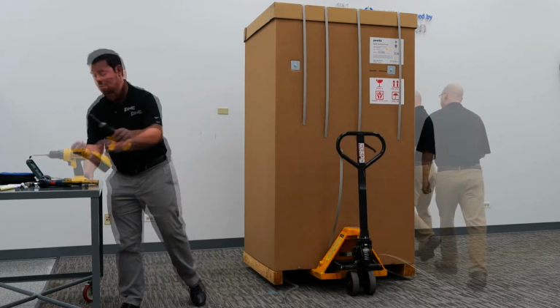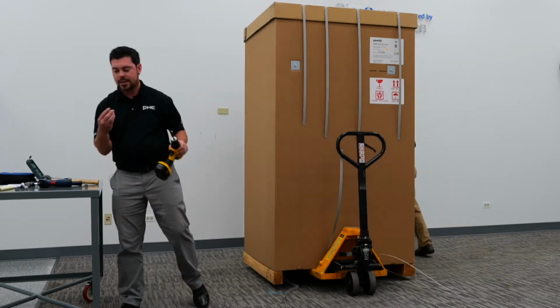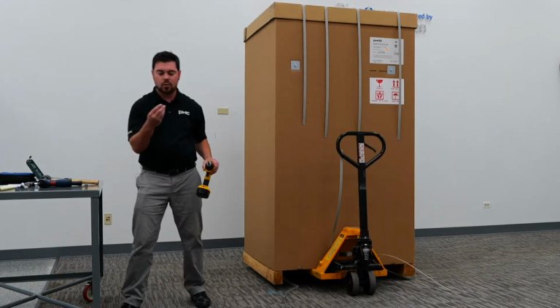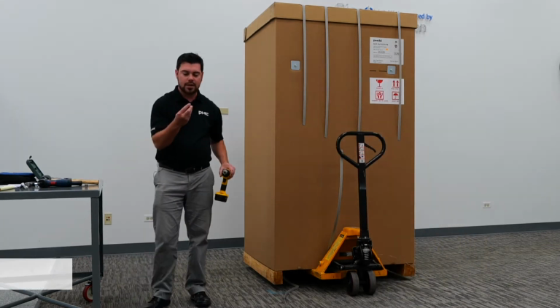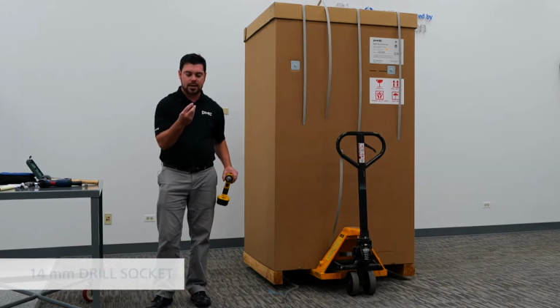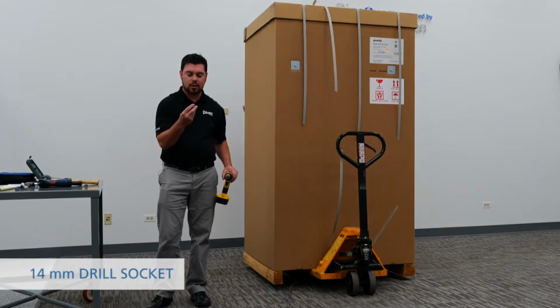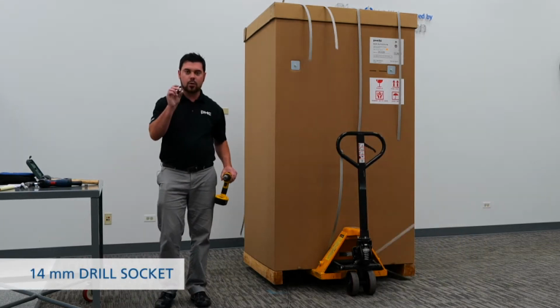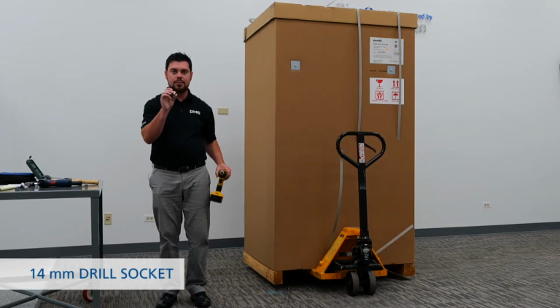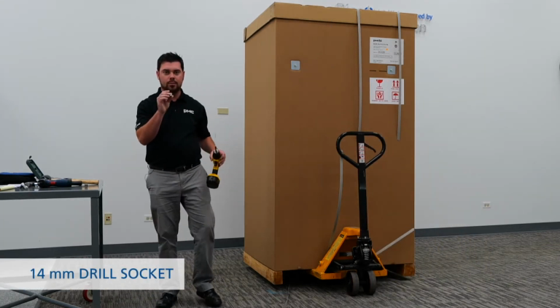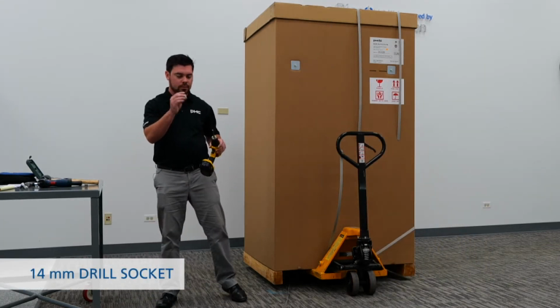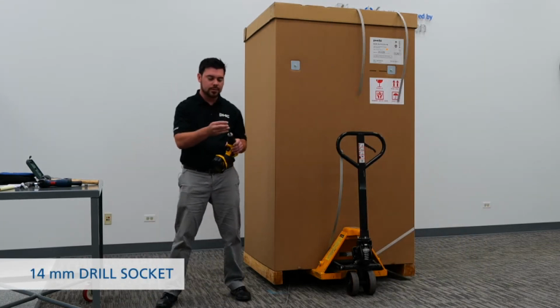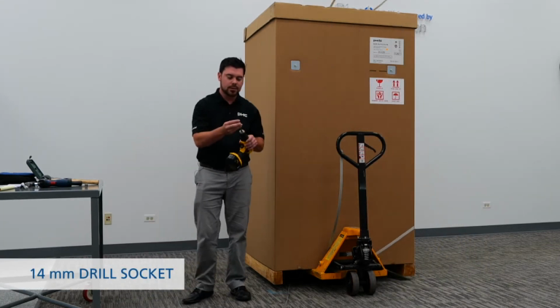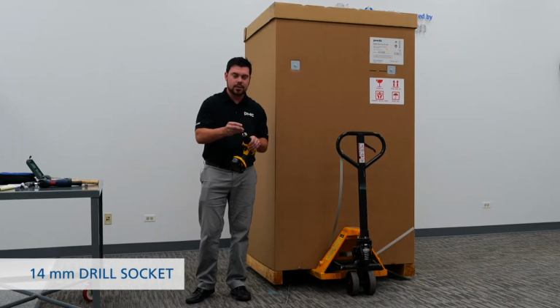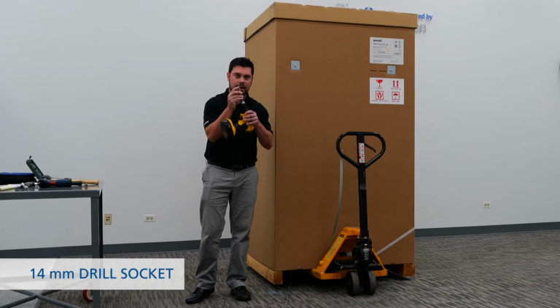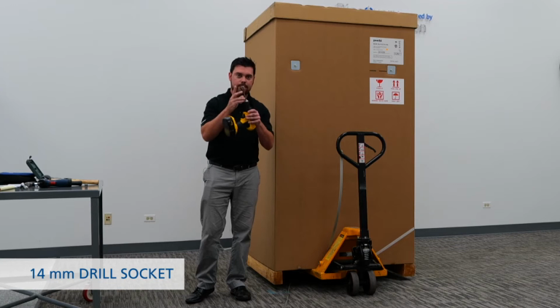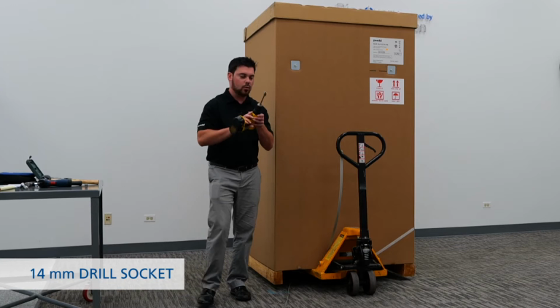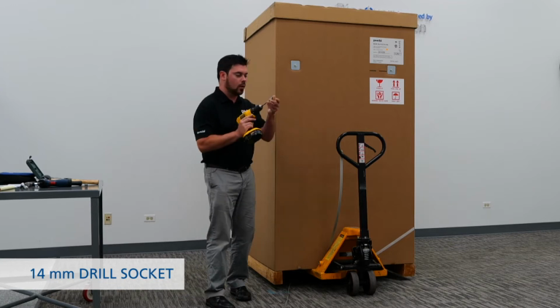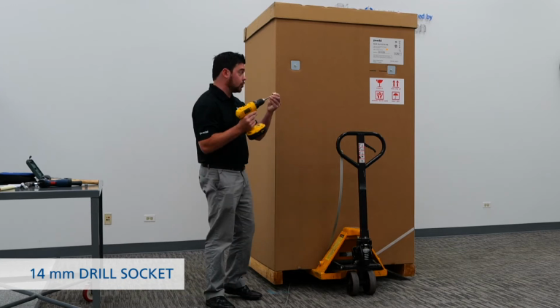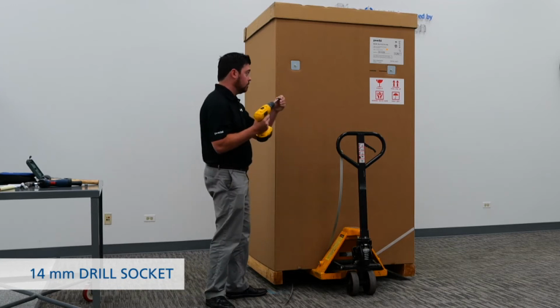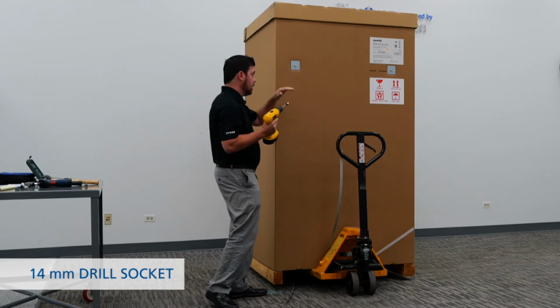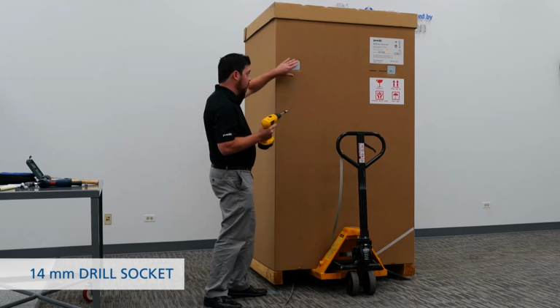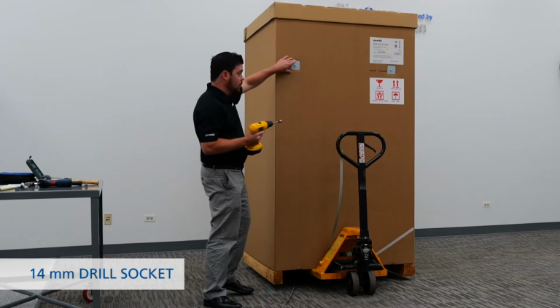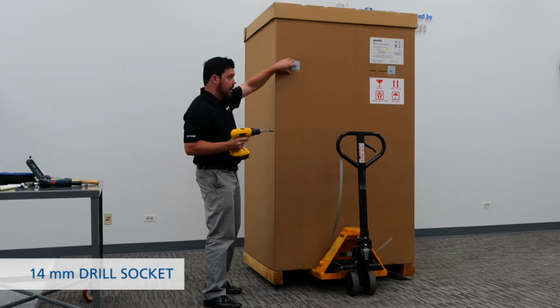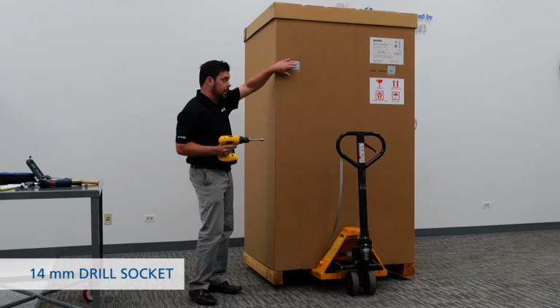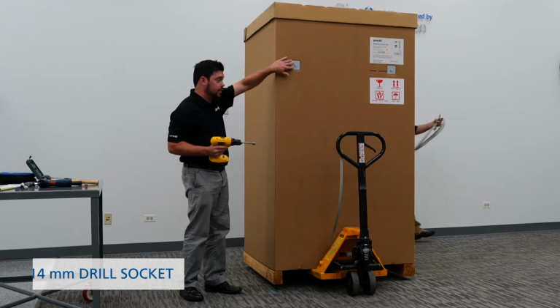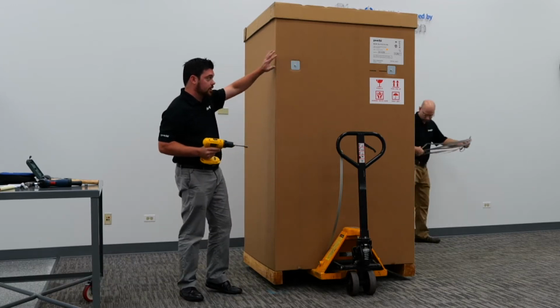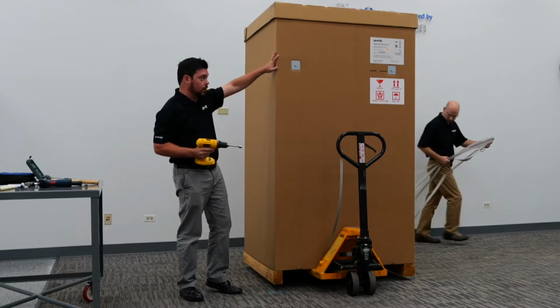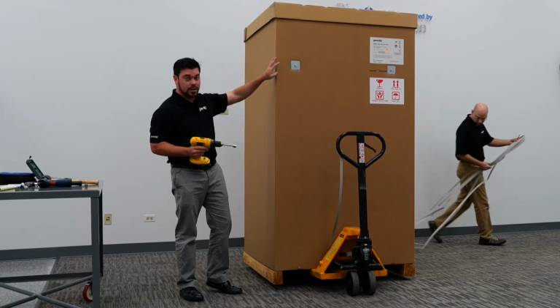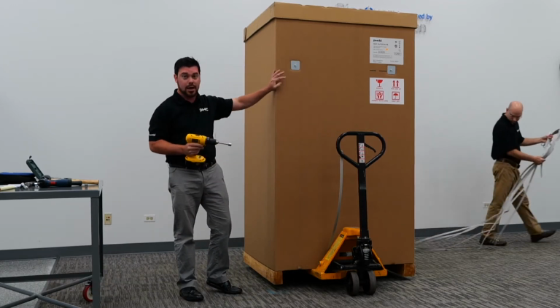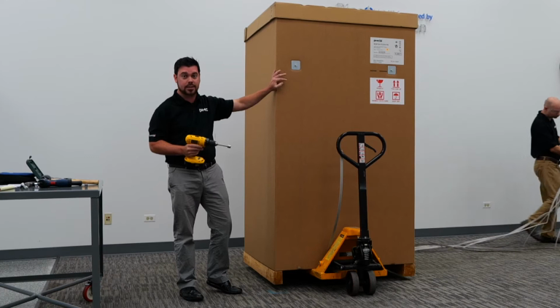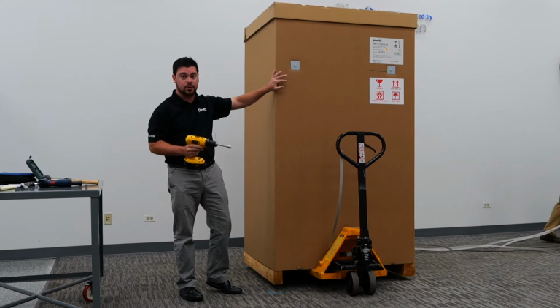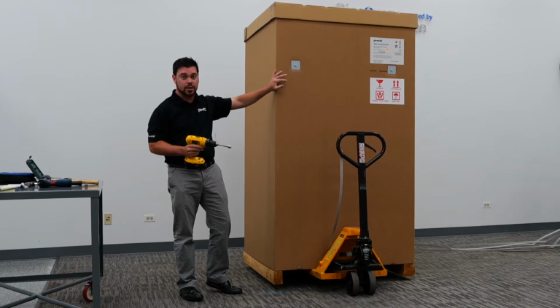Next, we'll go ahead and take our 14mm socket with our drill and remove the back plates securing the box to the unit.